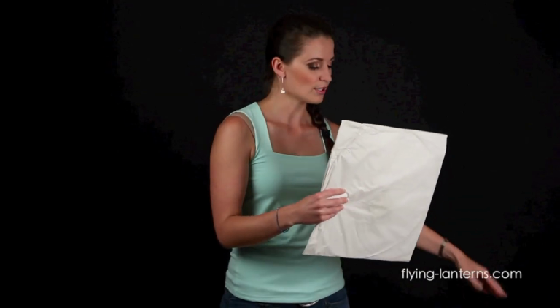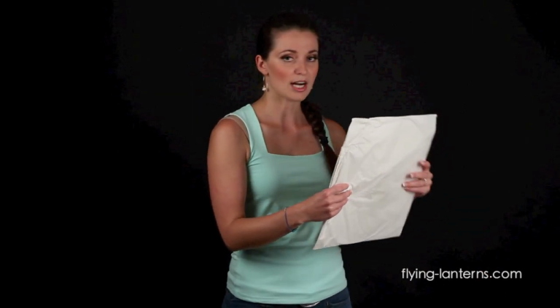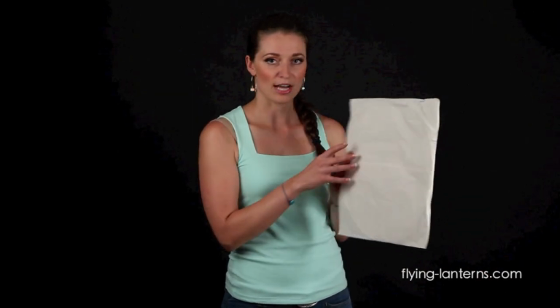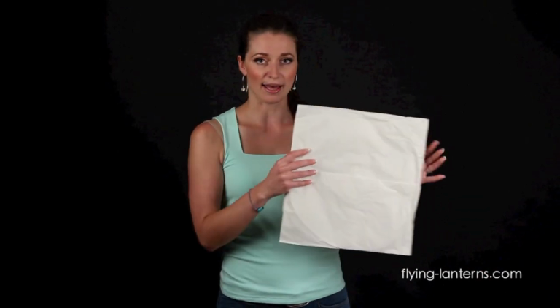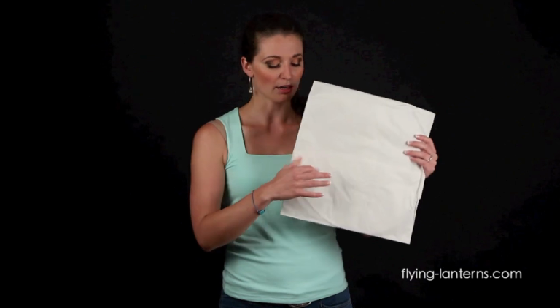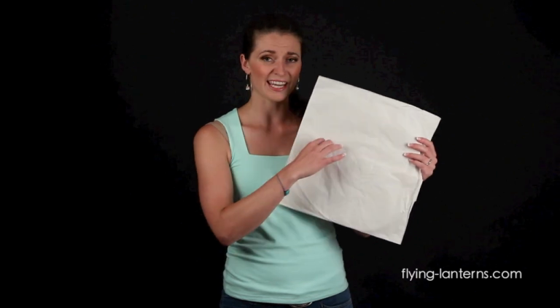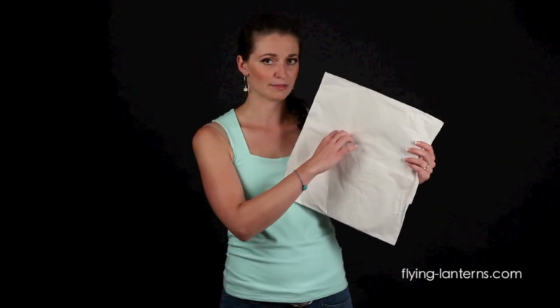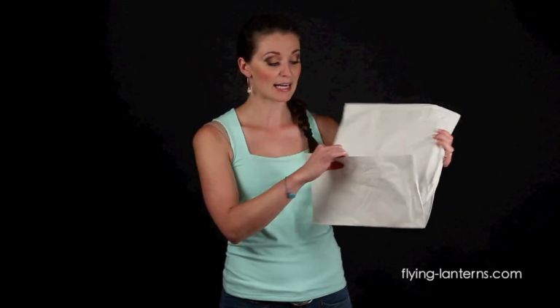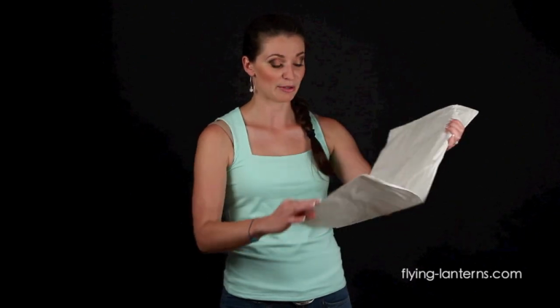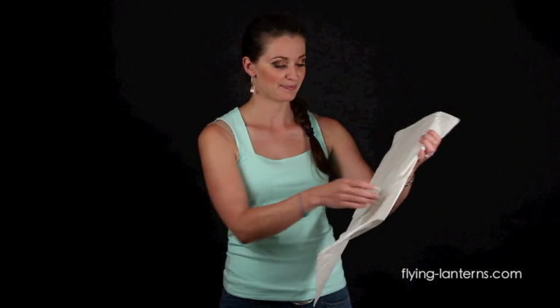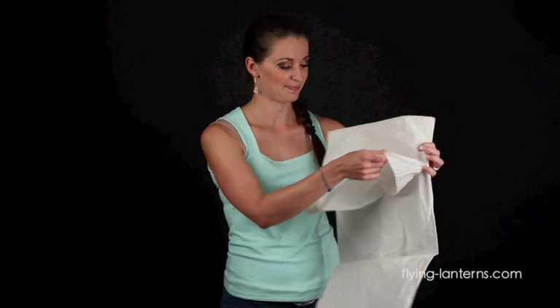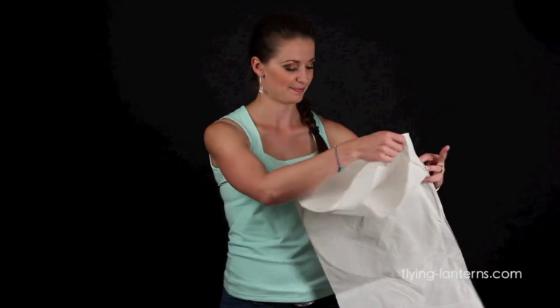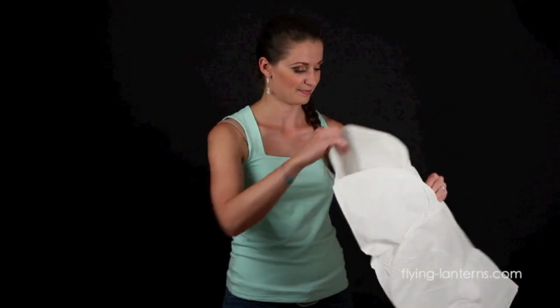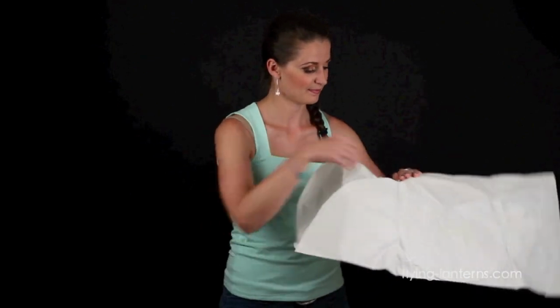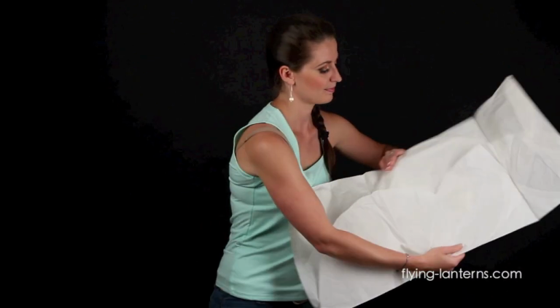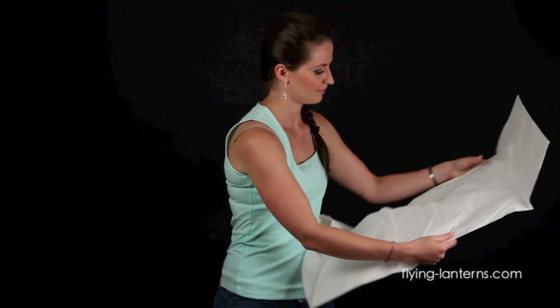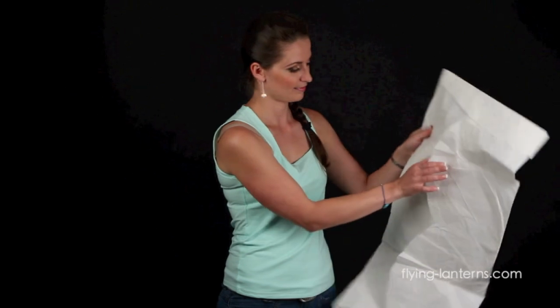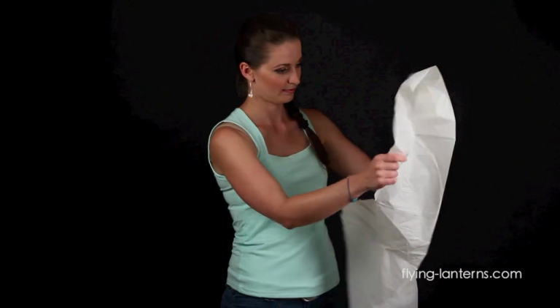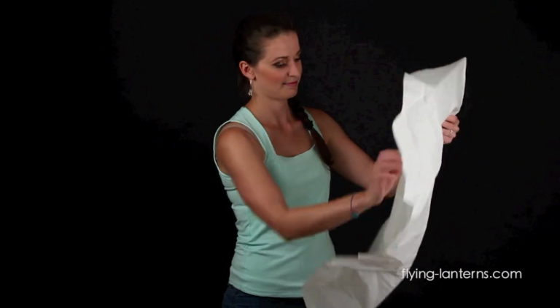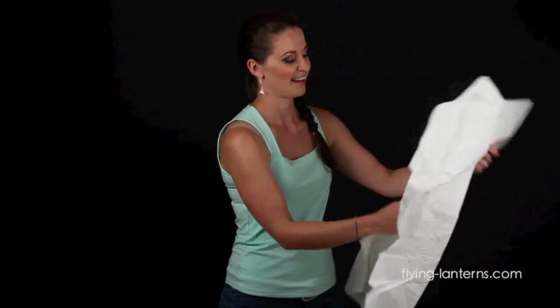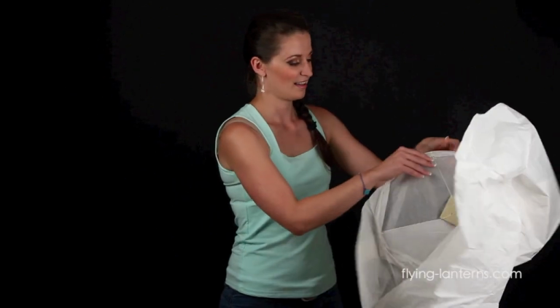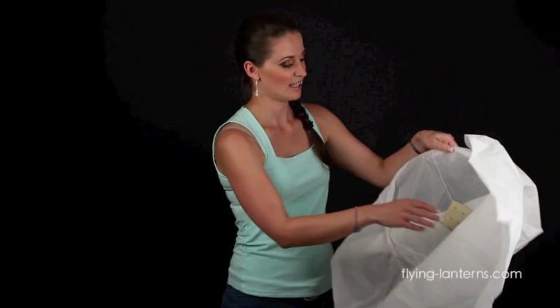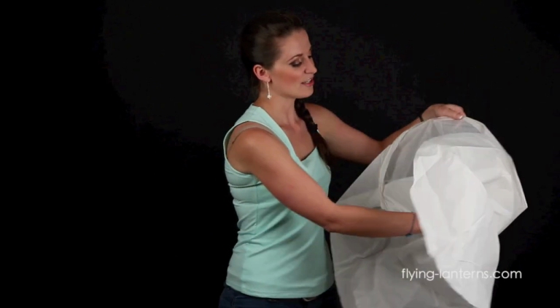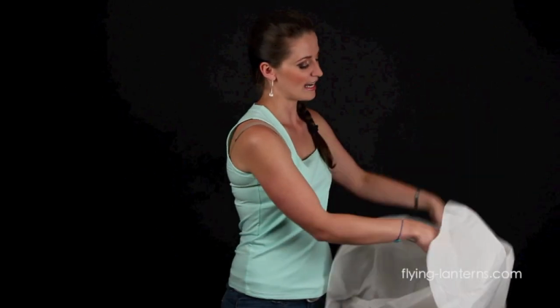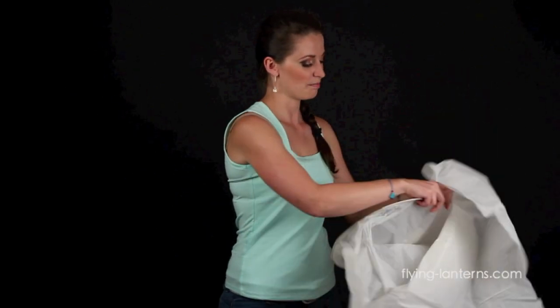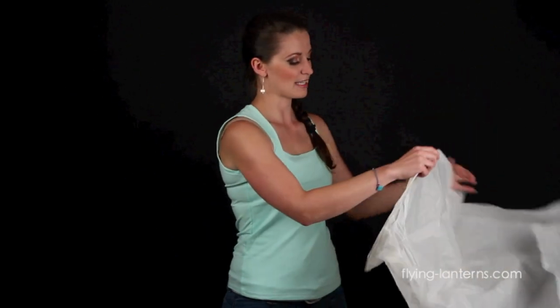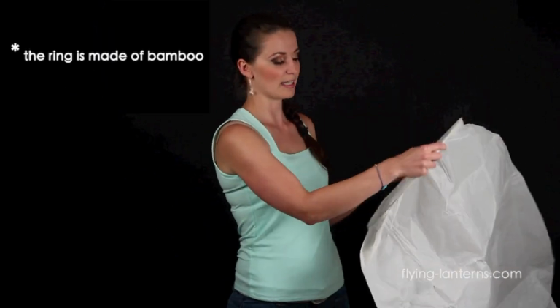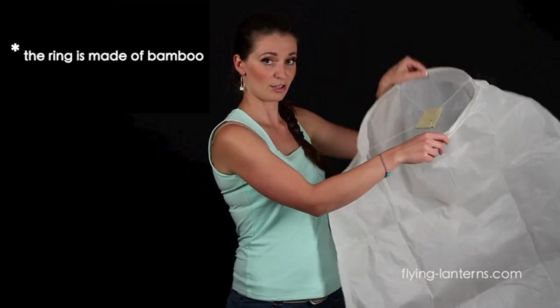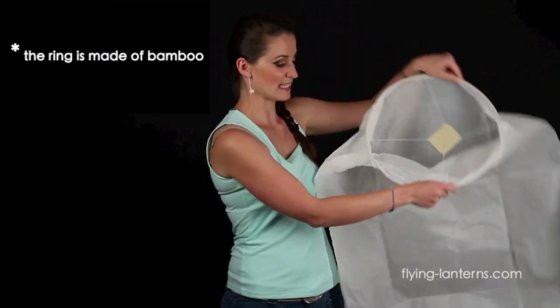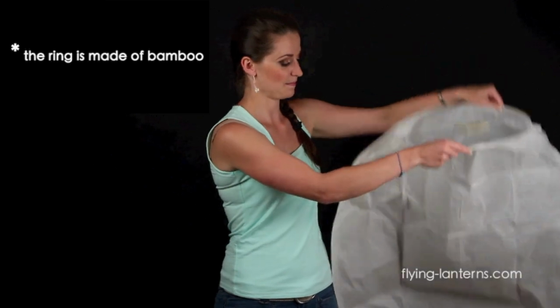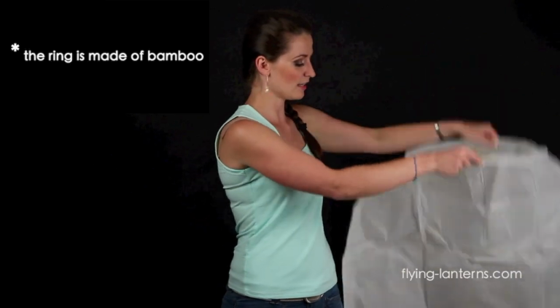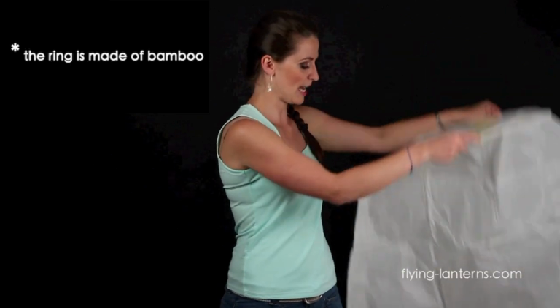Once you take your Skylantern out of the bag, unfold it carefully. It's made out of paper. Take your Skylantern by the metallic ring and let it drop down.